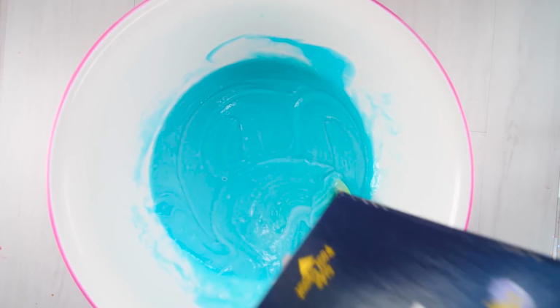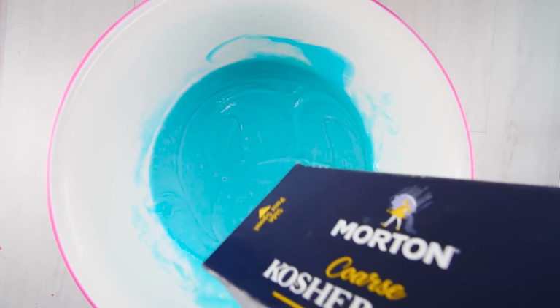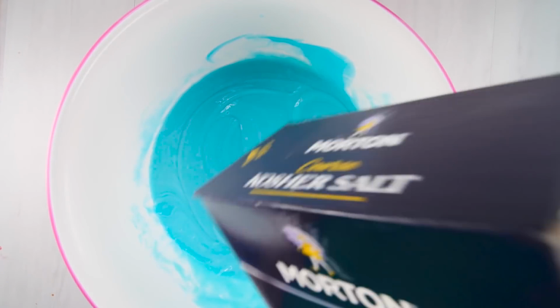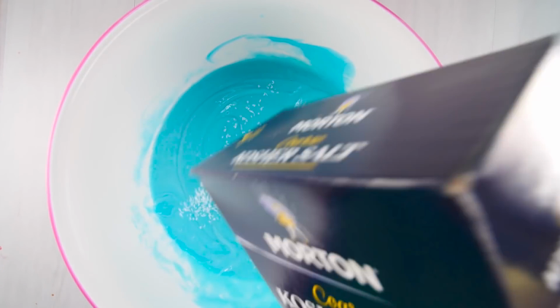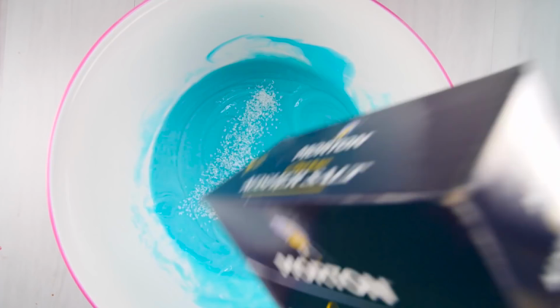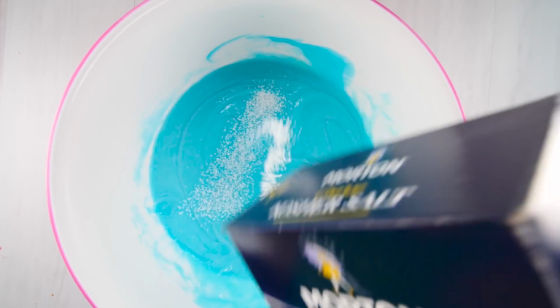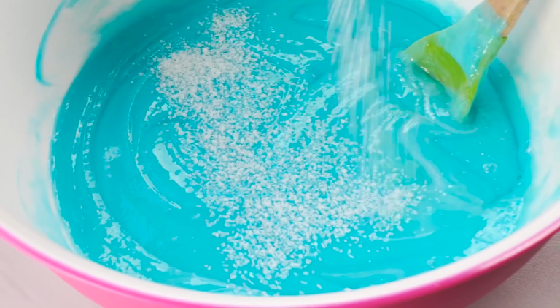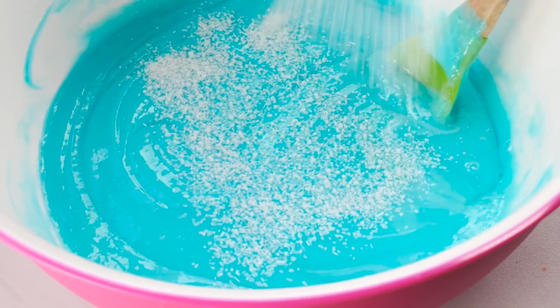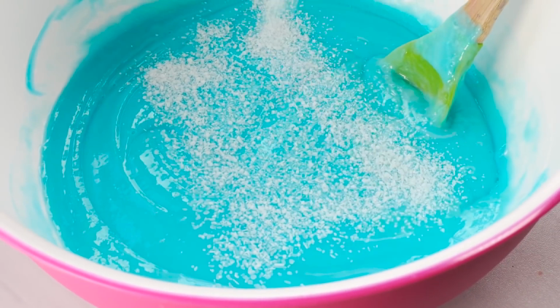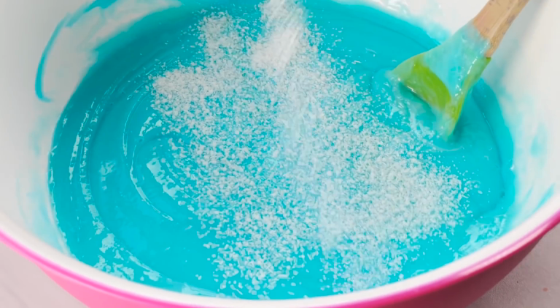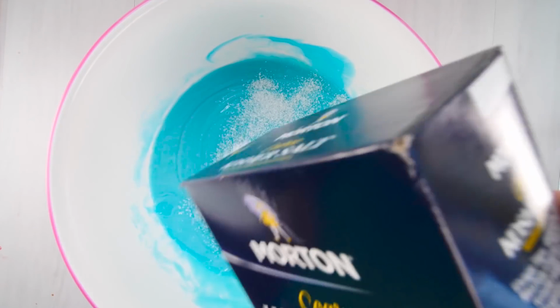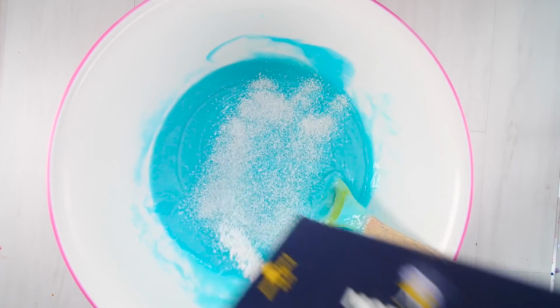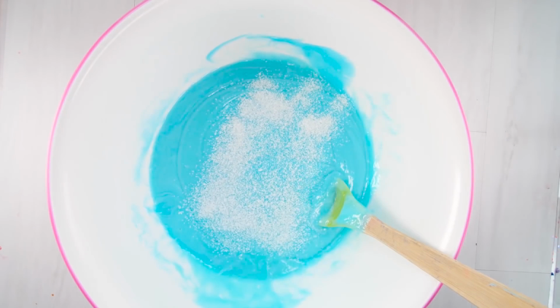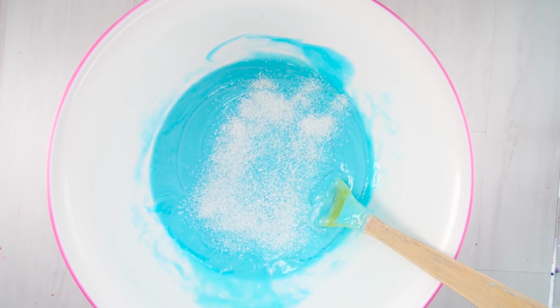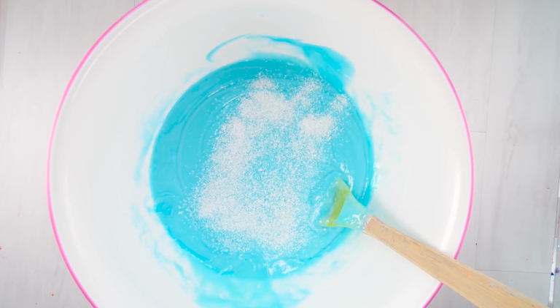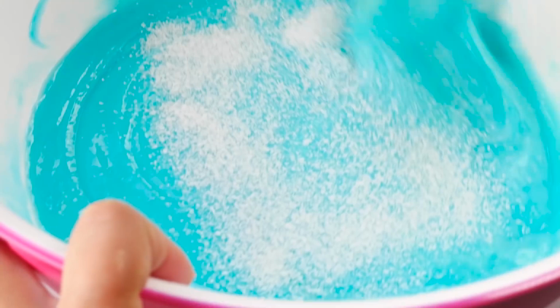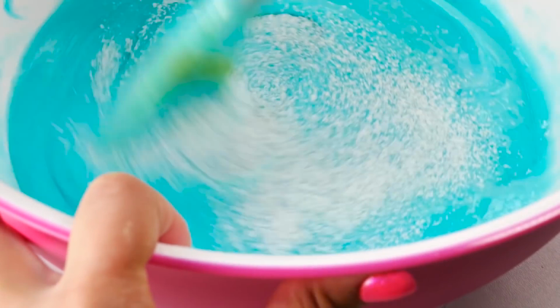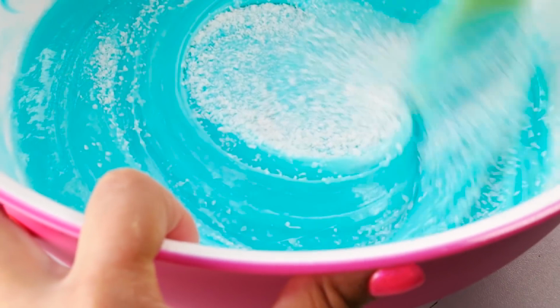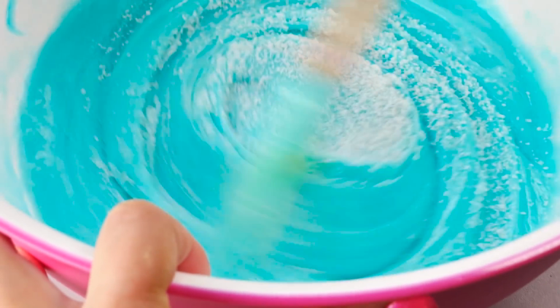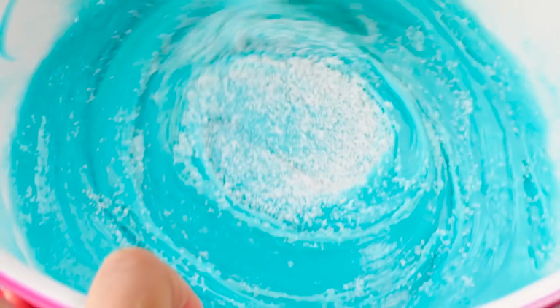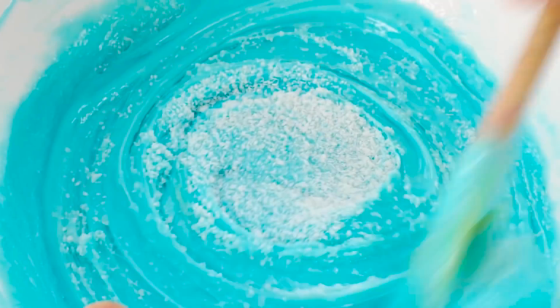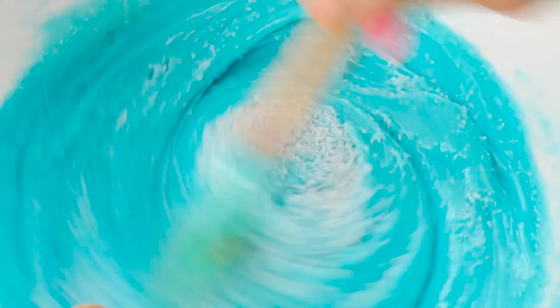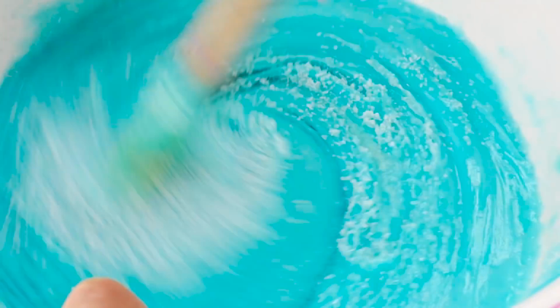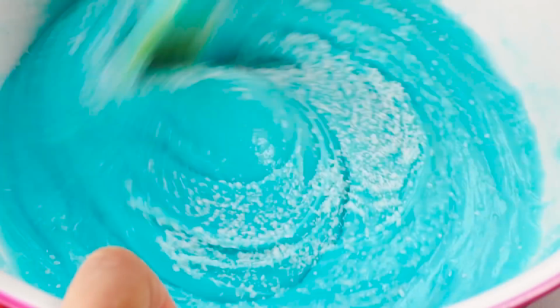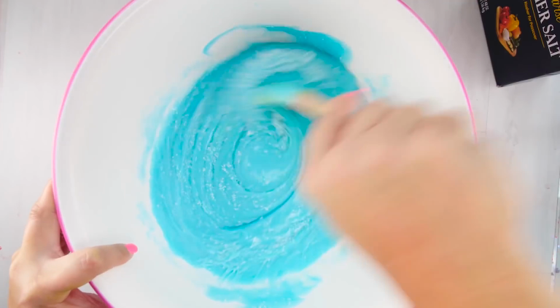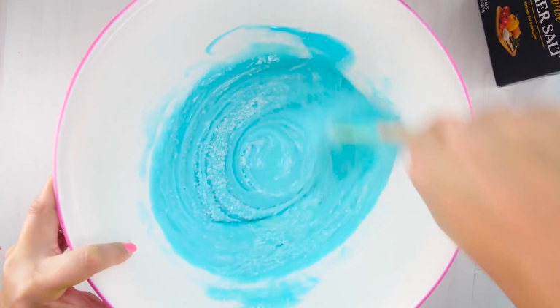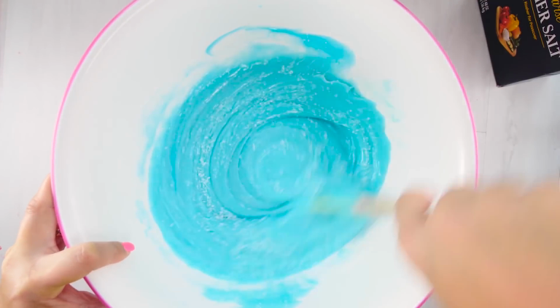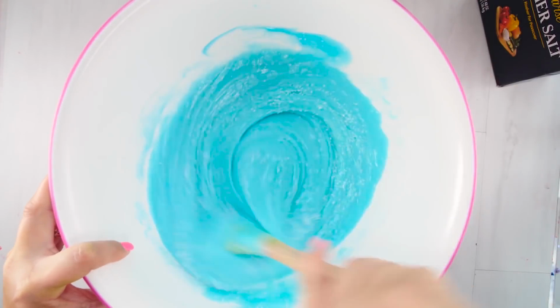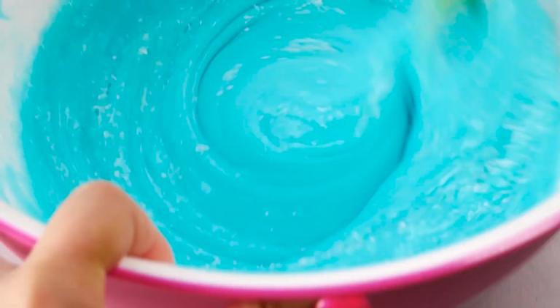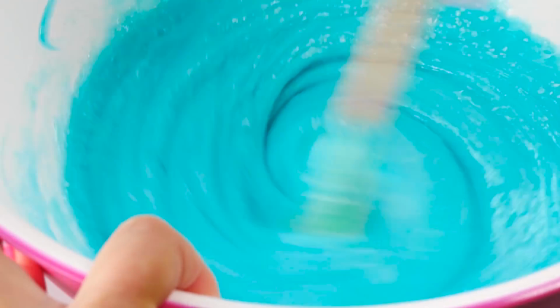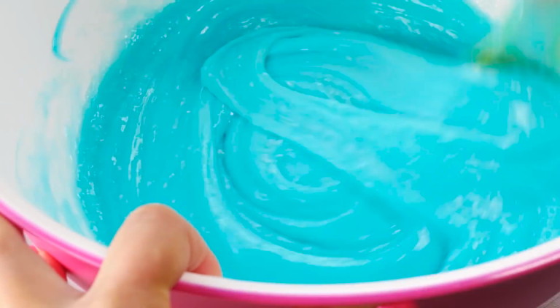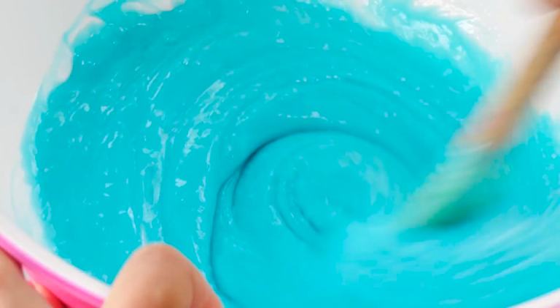Once the glue and the toothpaste are fully incorporated, you're going to add in some salt. I have kosher salt here so it's a little thicker — we normally use table salt but we were kind of out of it, so this works.